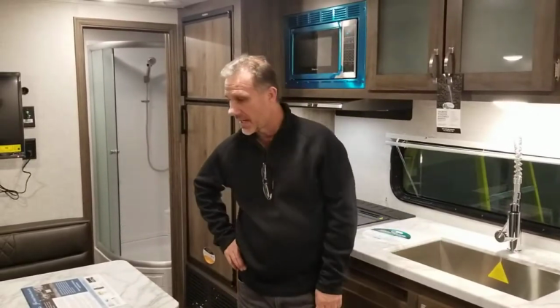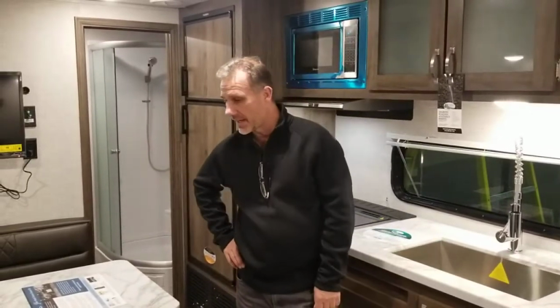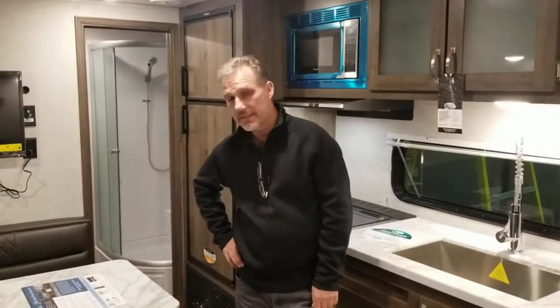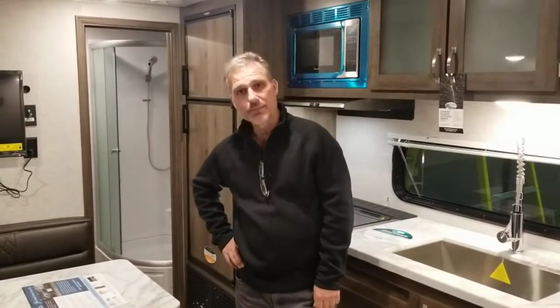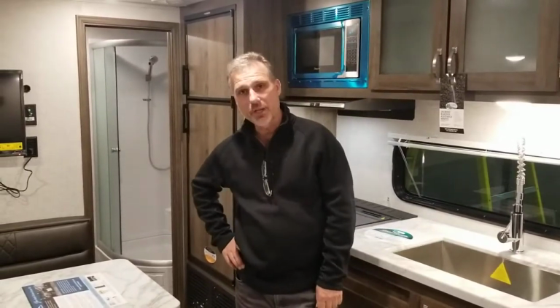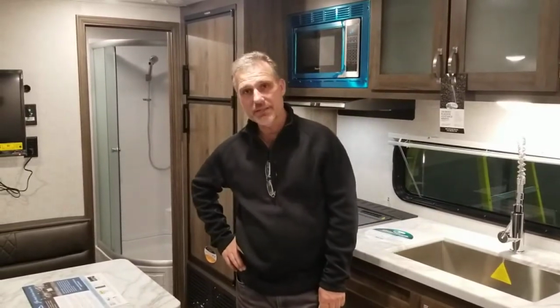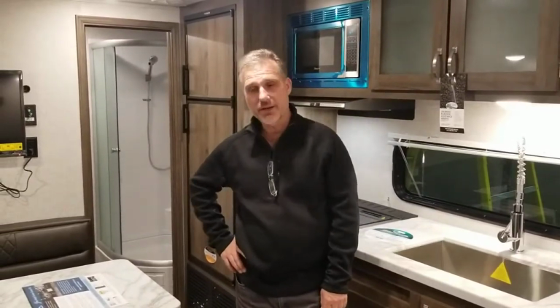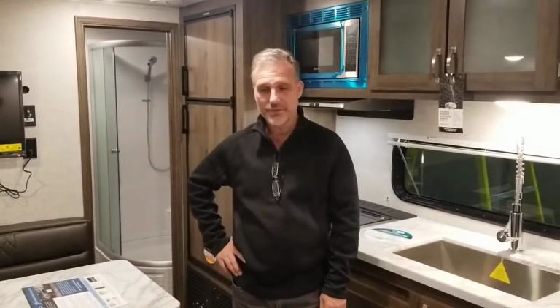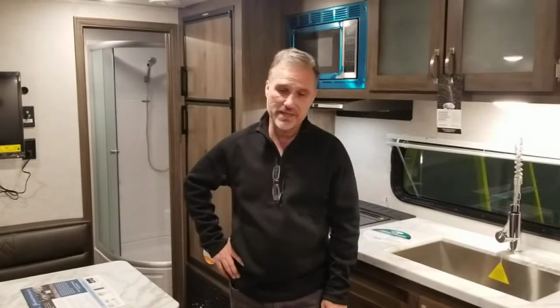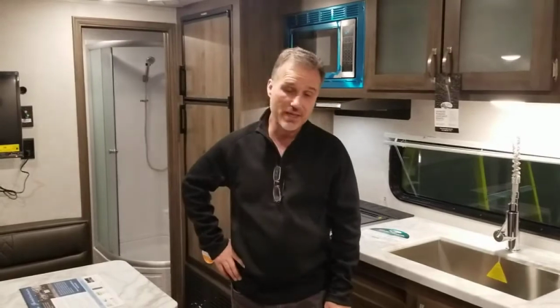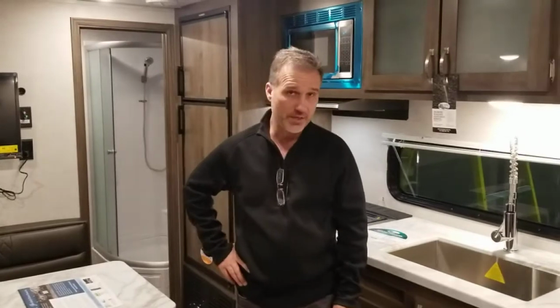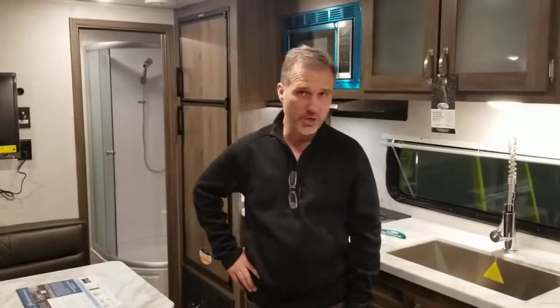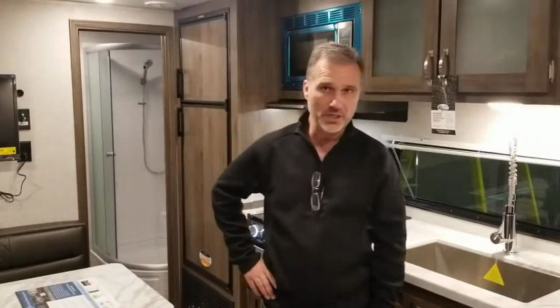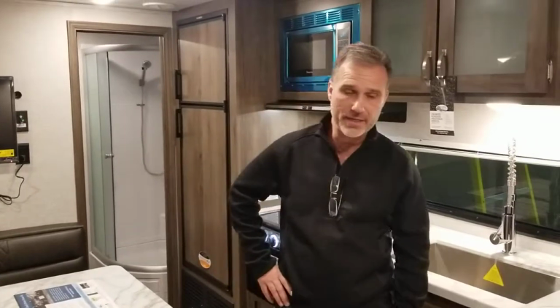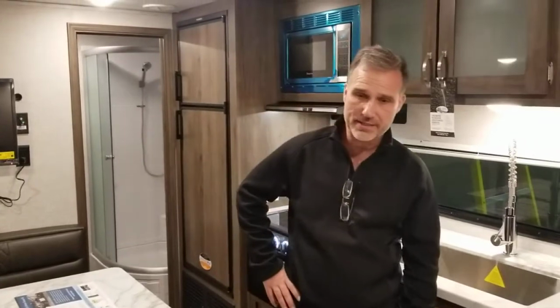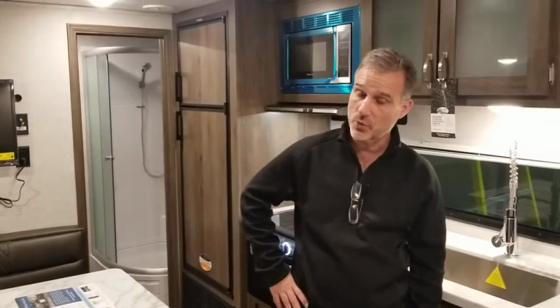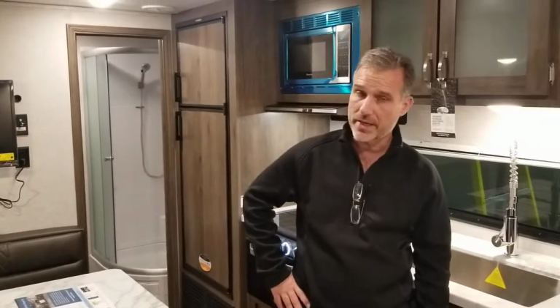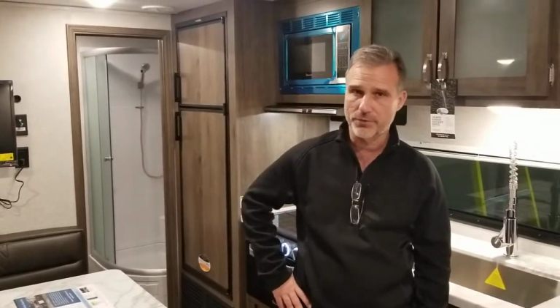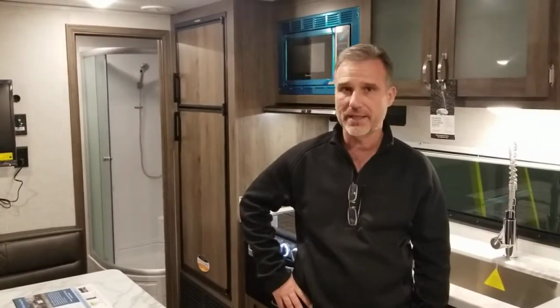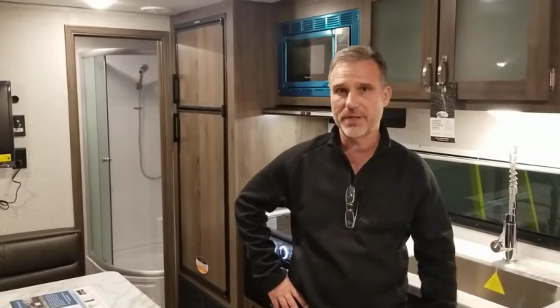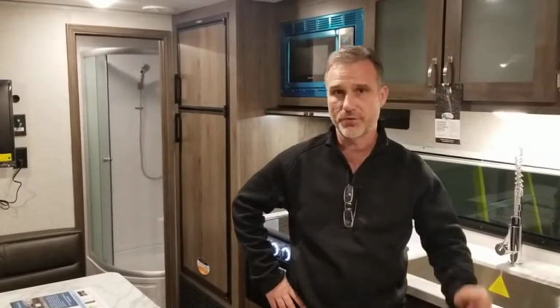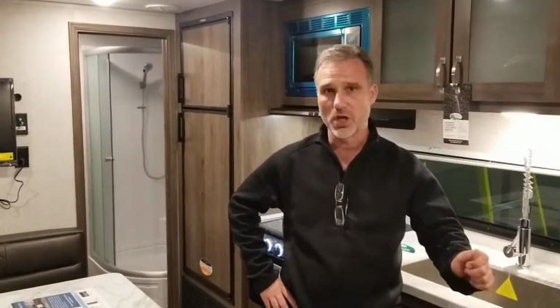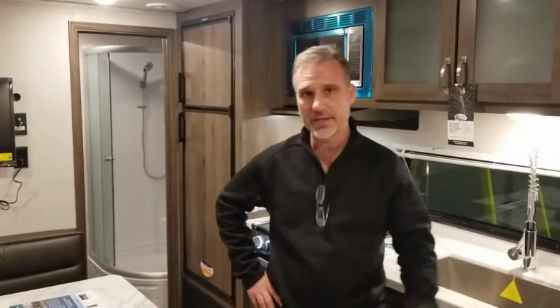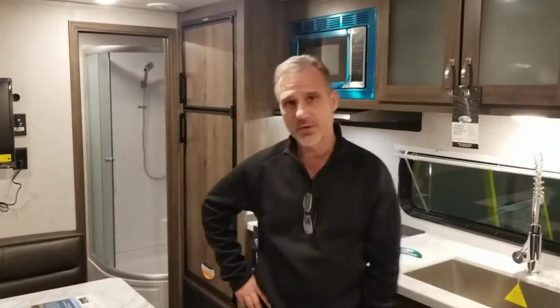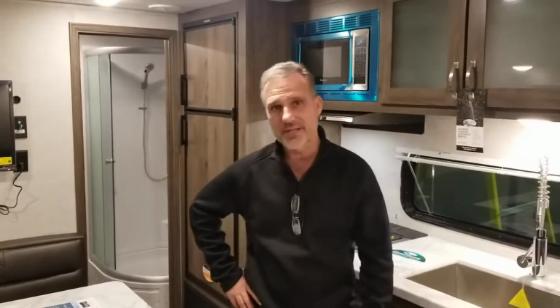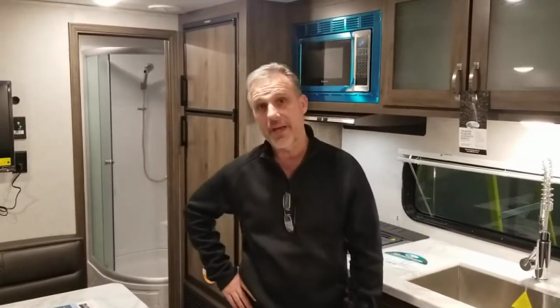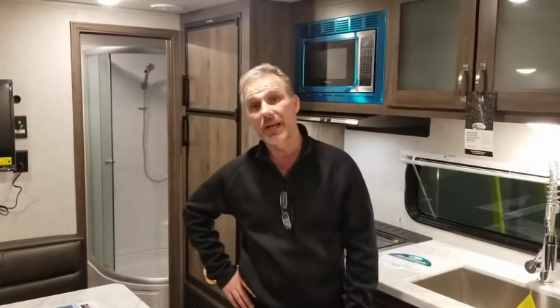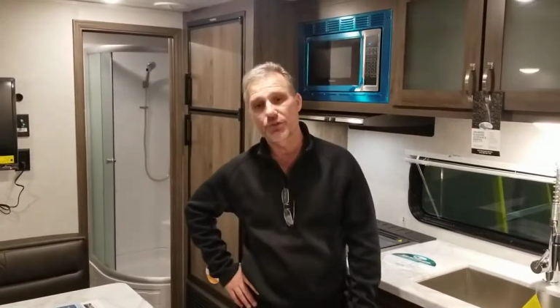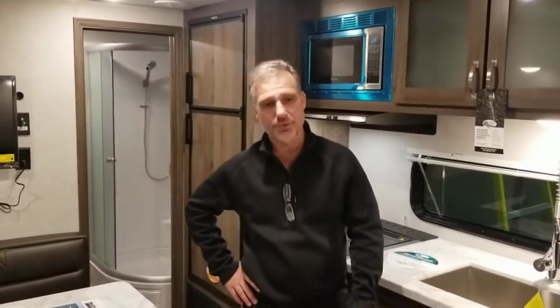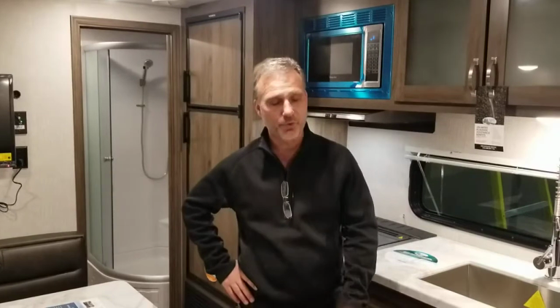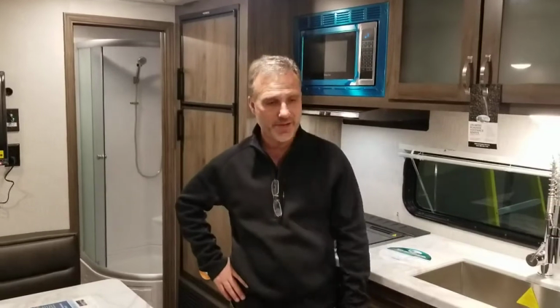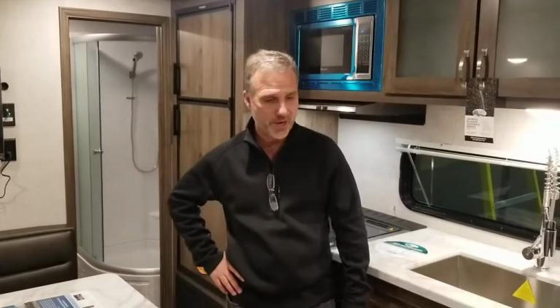It is the smallest of the De La Terra product line. It's 28 foot 11 inch overall length and it weighs 5,245 pounds.